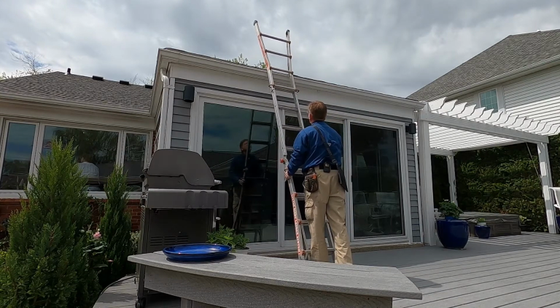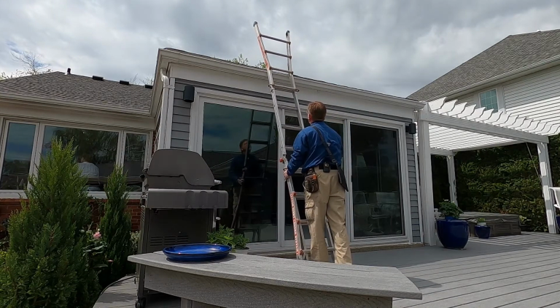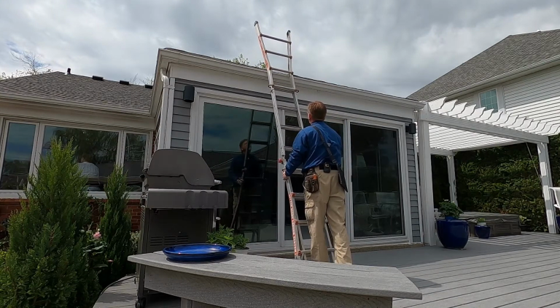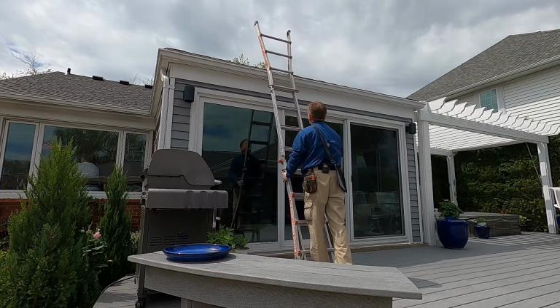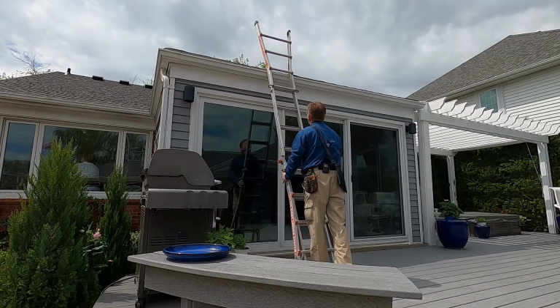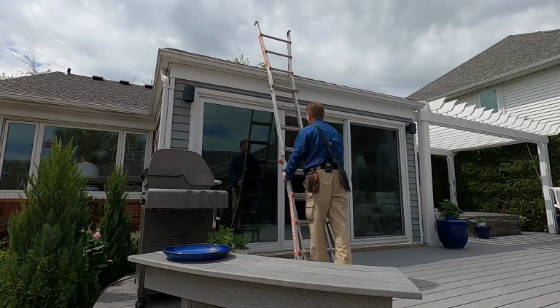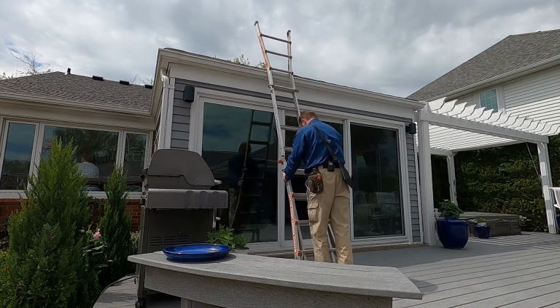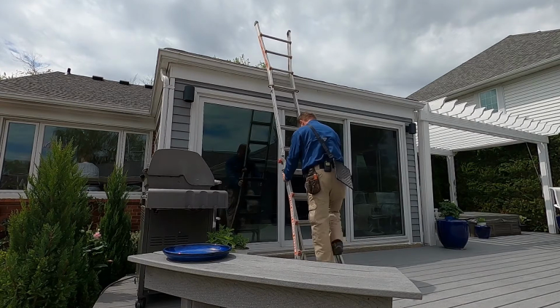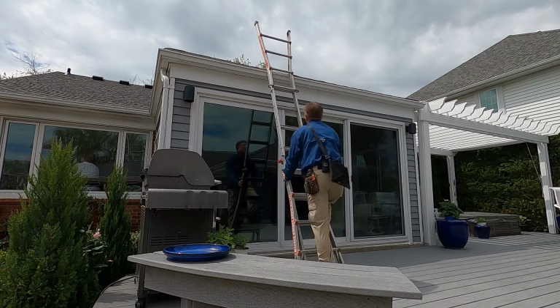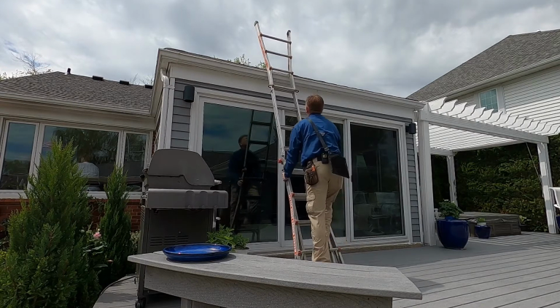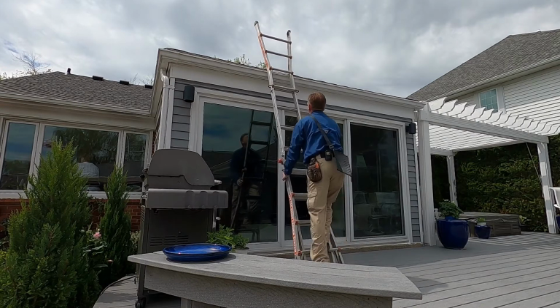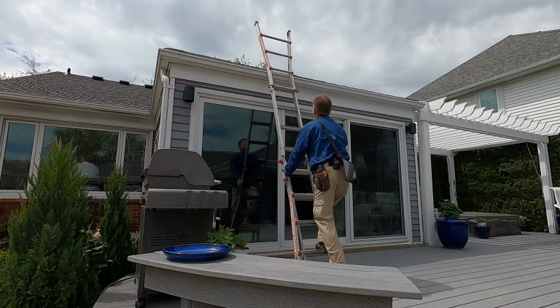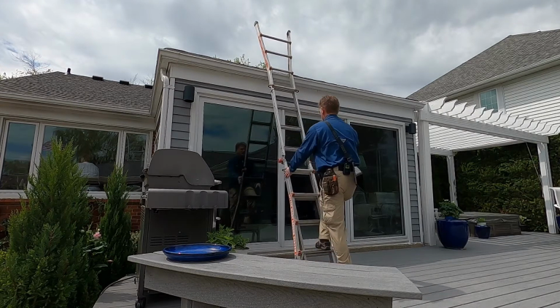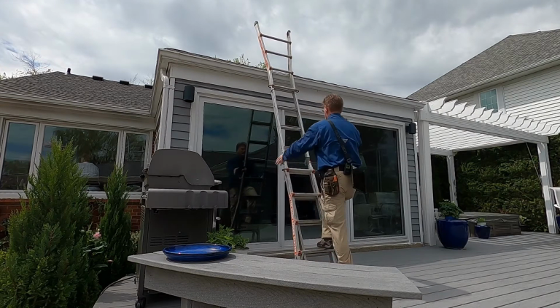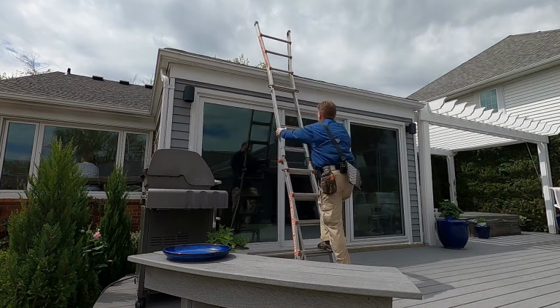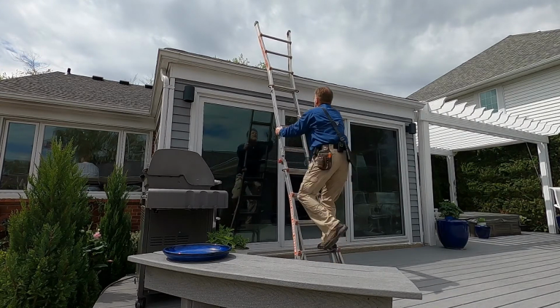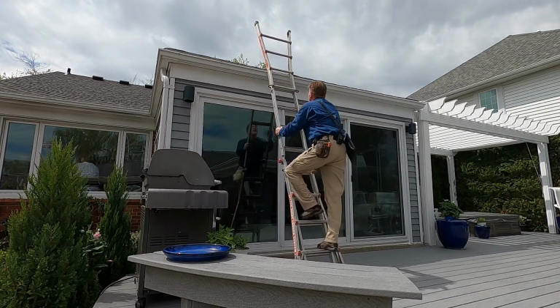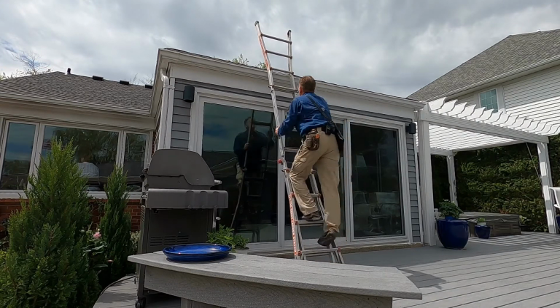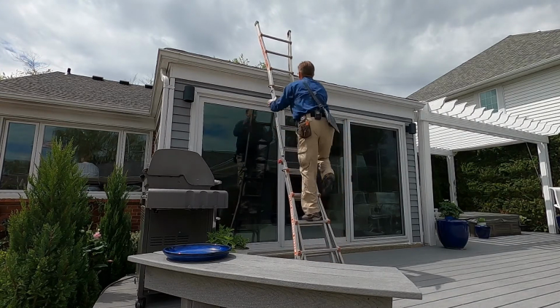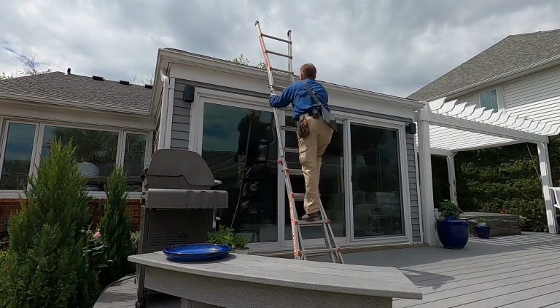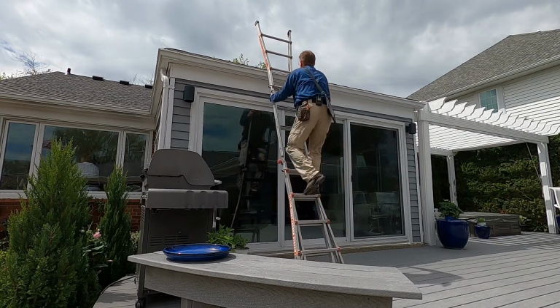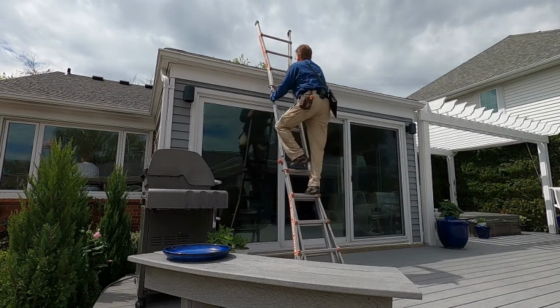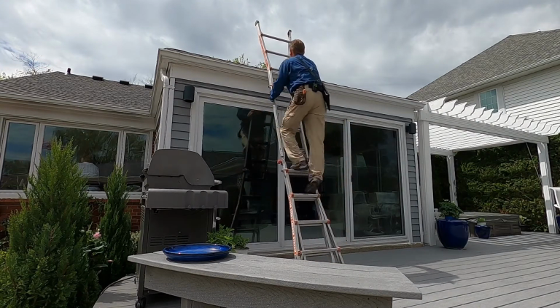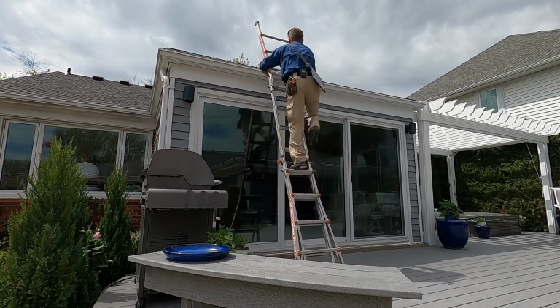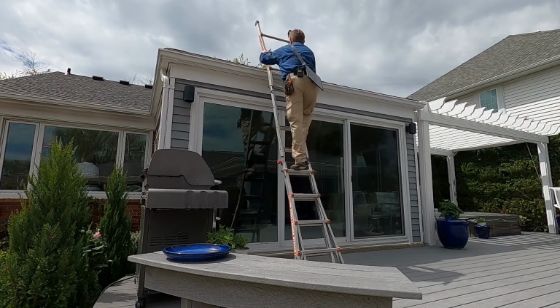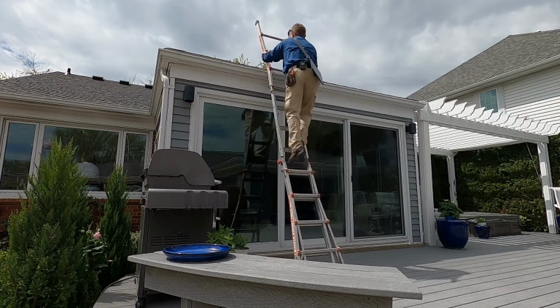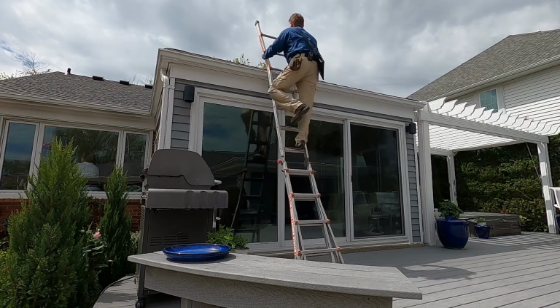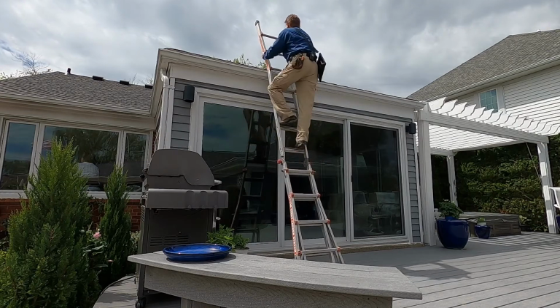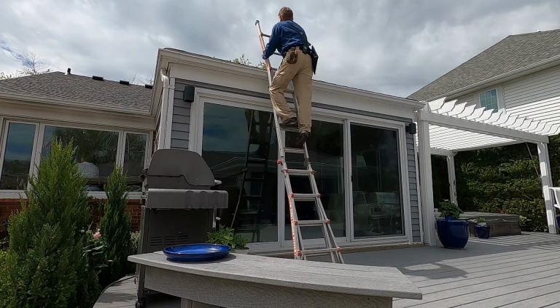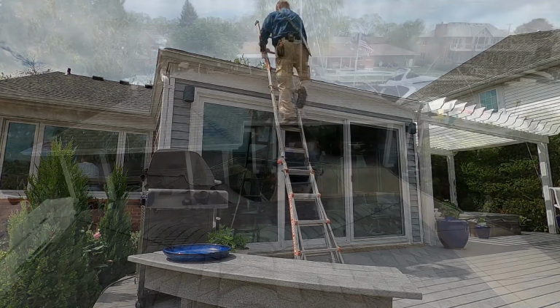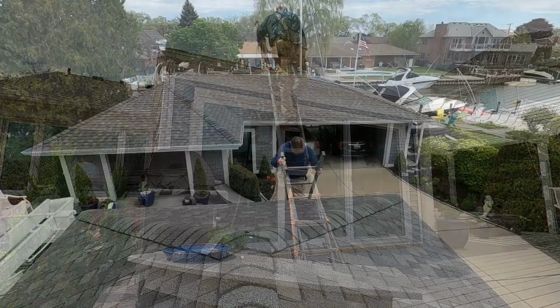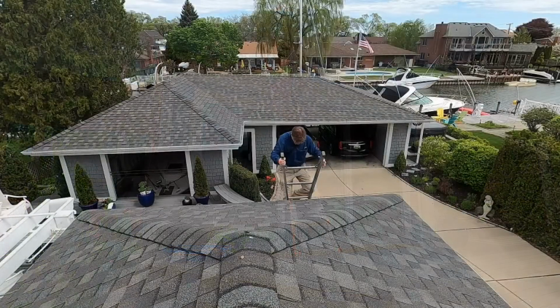Once you've determined the roof is safe to traverse and you've chosen a safe place to set it up, put your ladder safely against the eaves. We'll cover ladder safety in greater detail in another video.